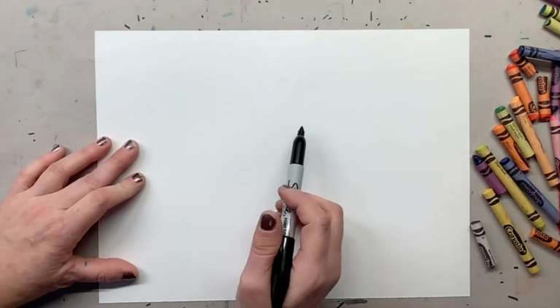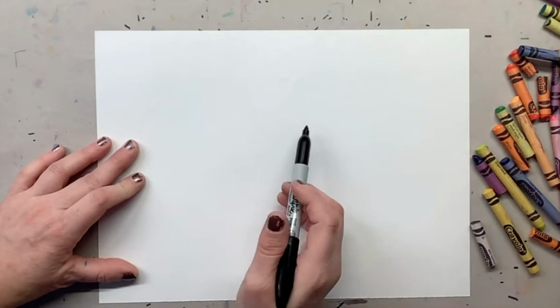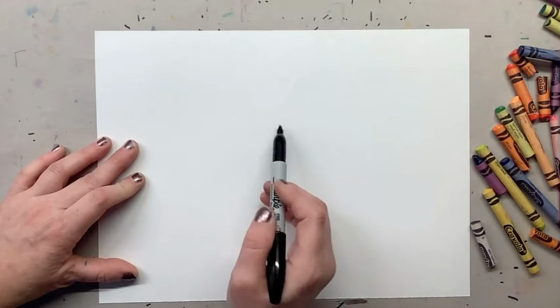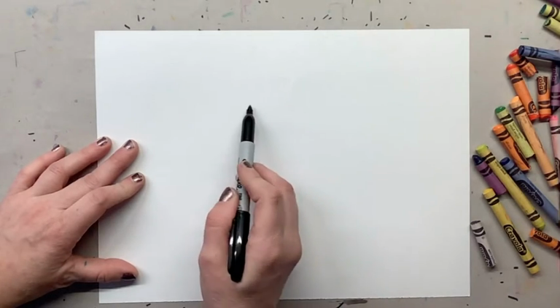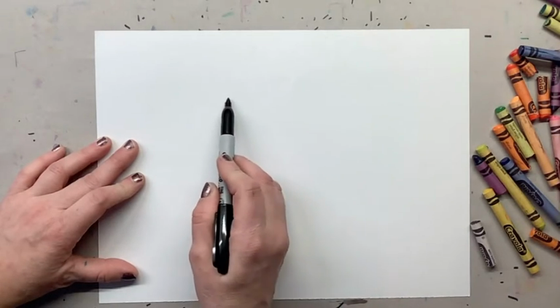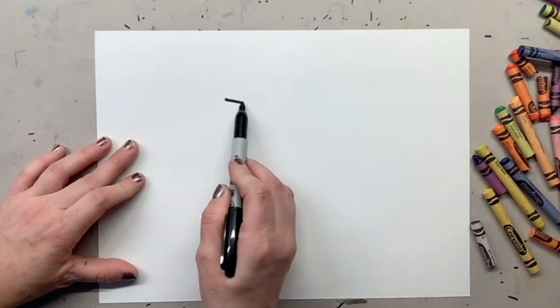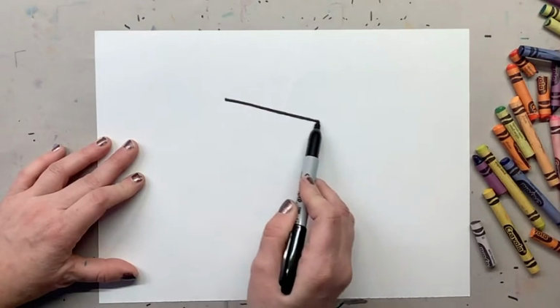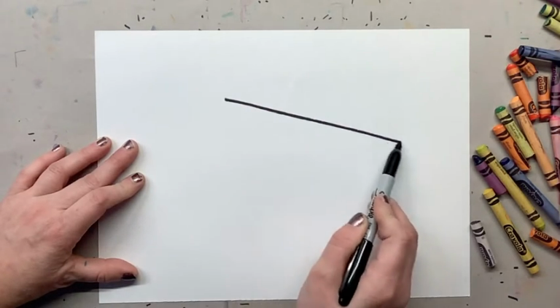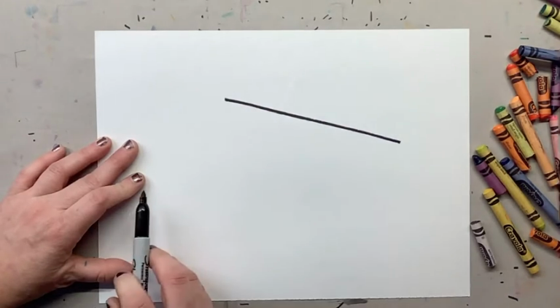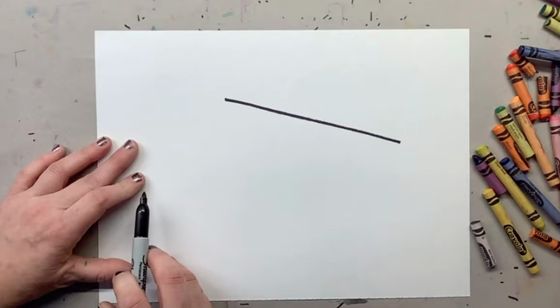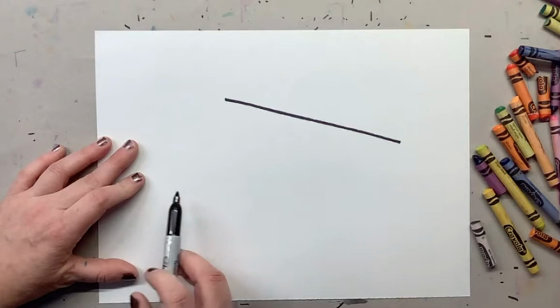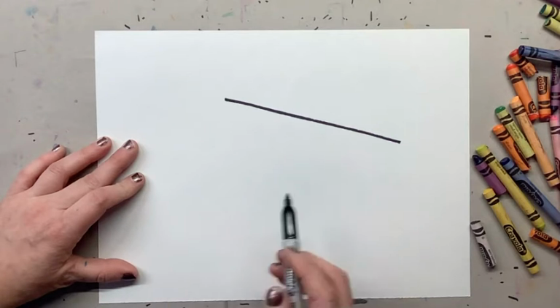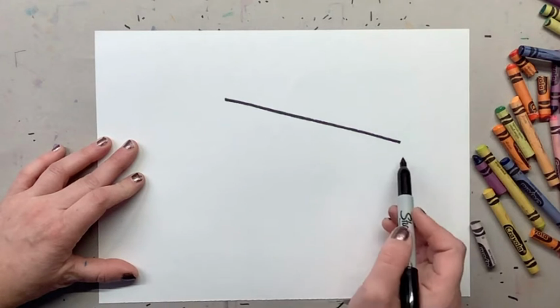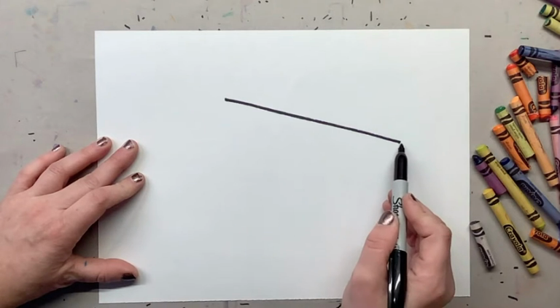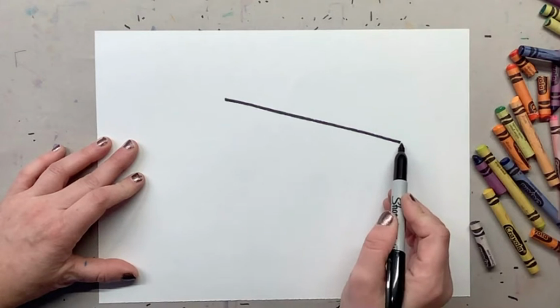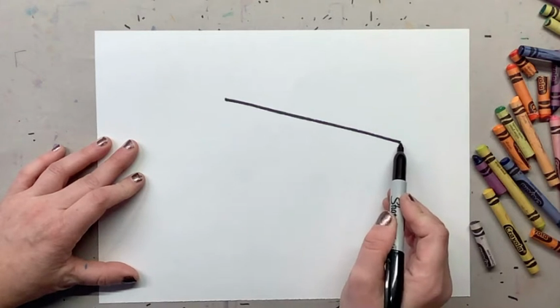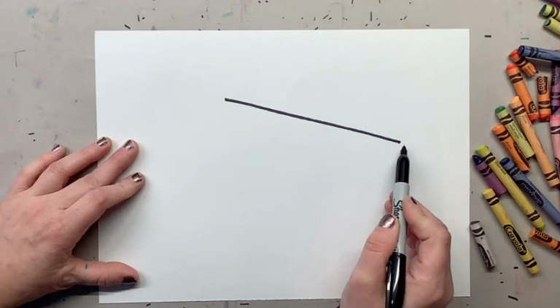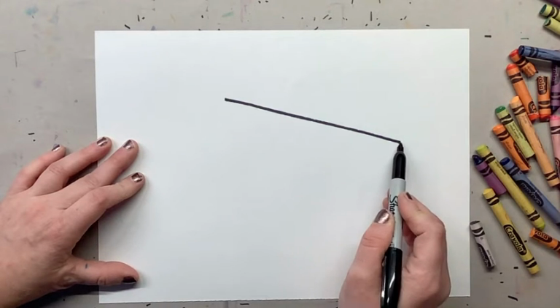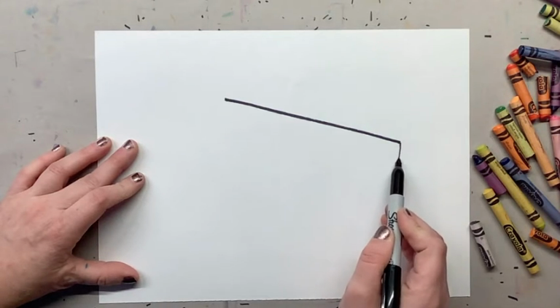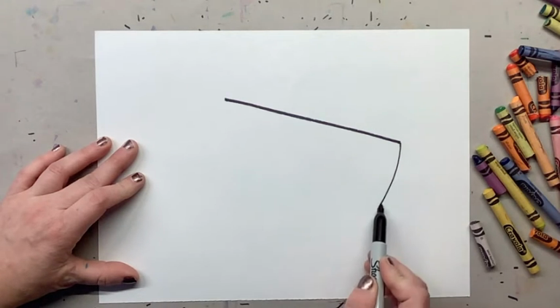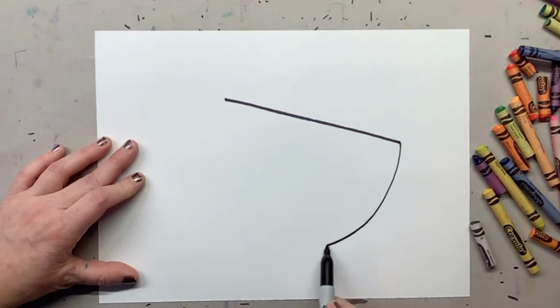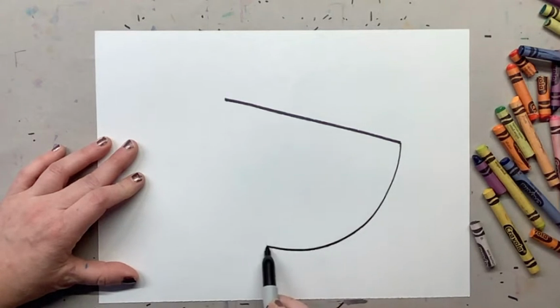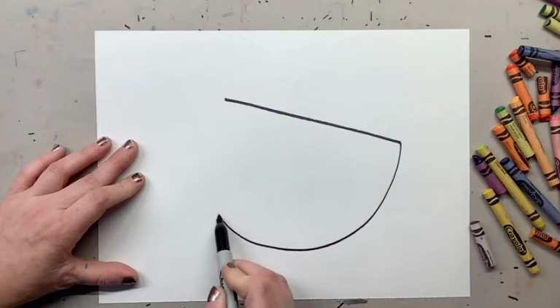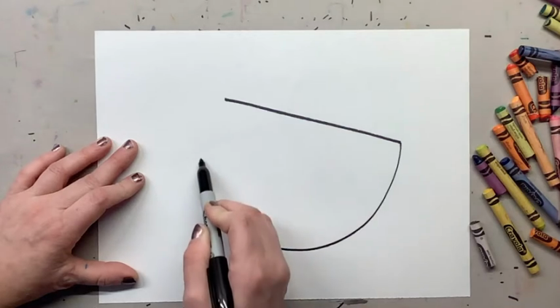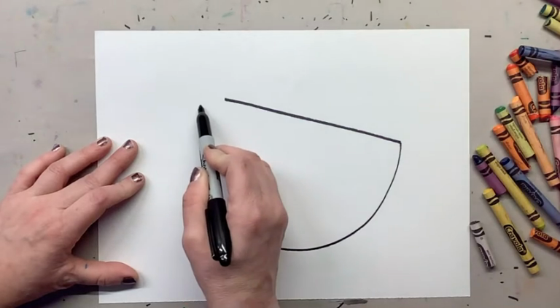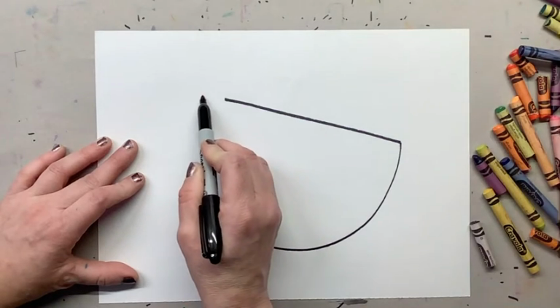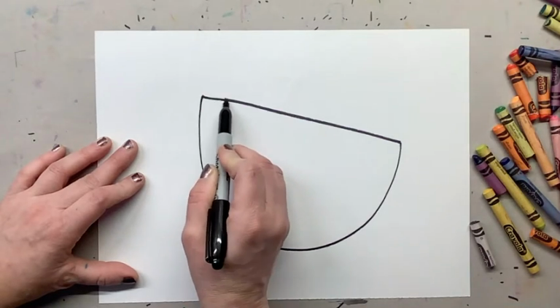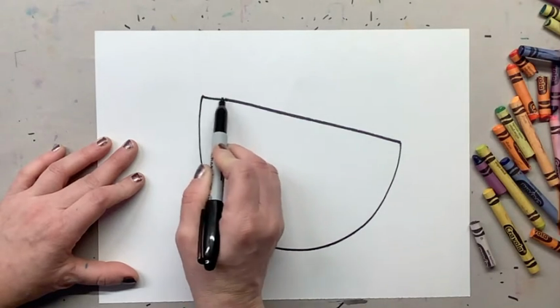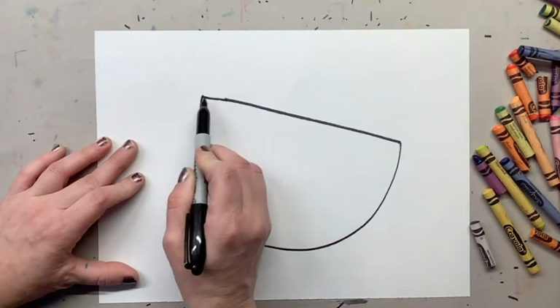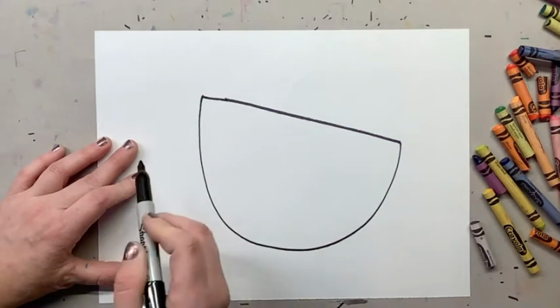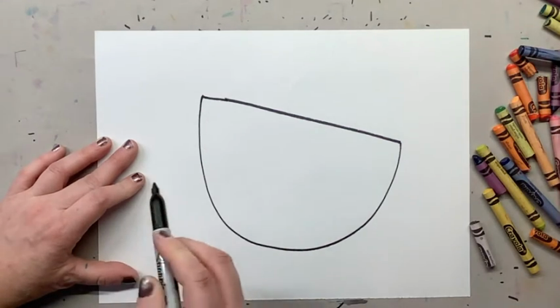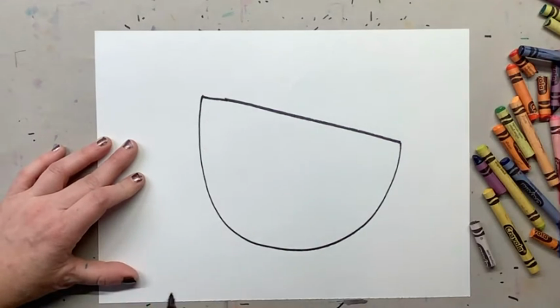The first thing we're gonna do is start with a diagonal. Once we draw a diagonal, we're gonna make a big U-shape to come all the way back up to the diagonal. And if you didn't finish it, just kind of squeeze it in.